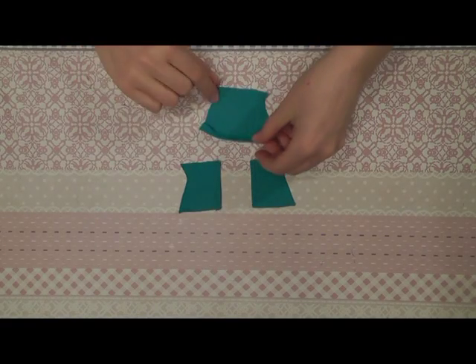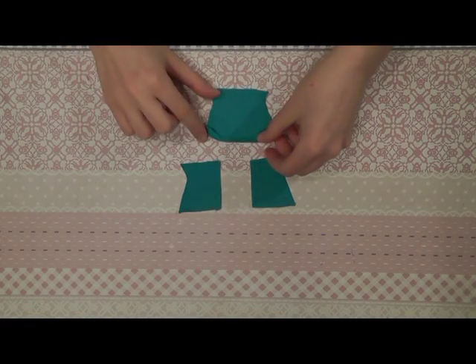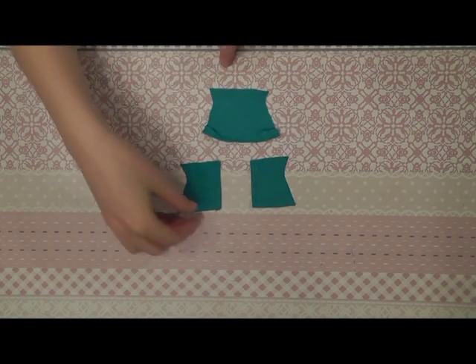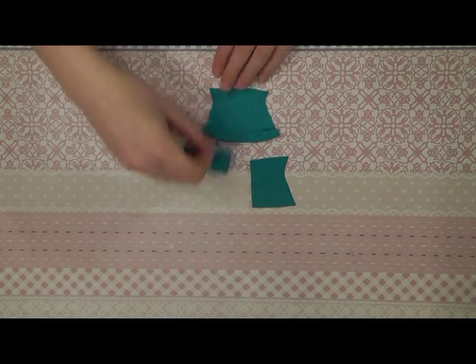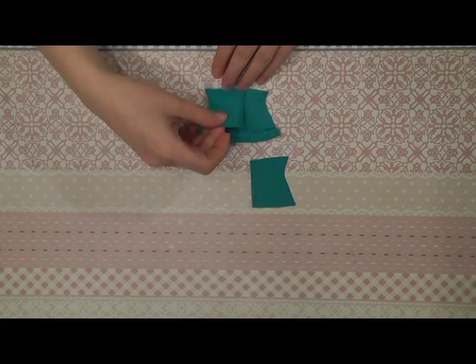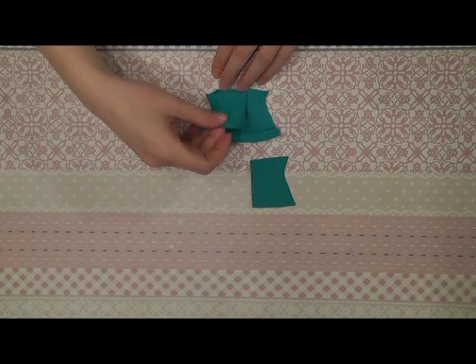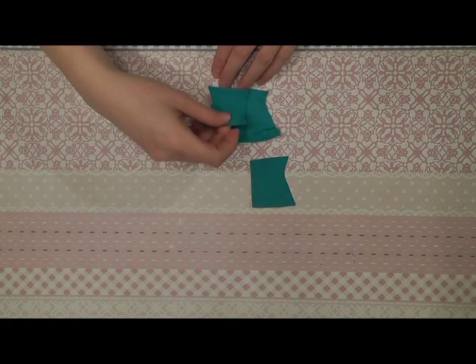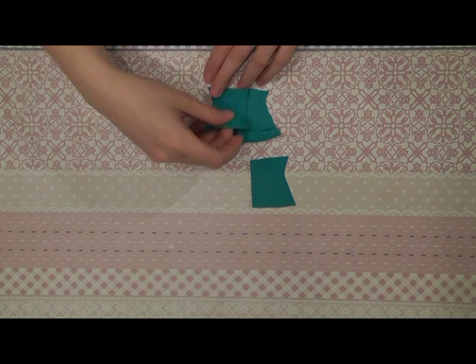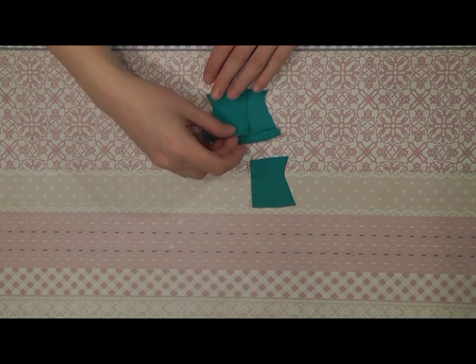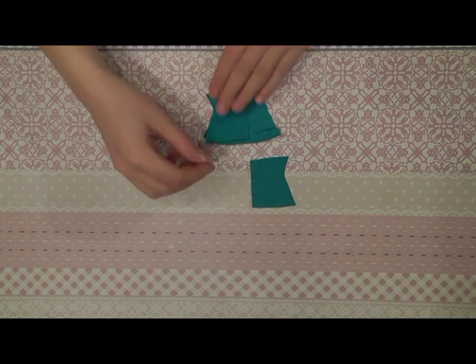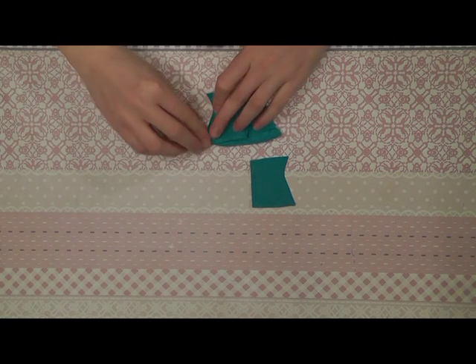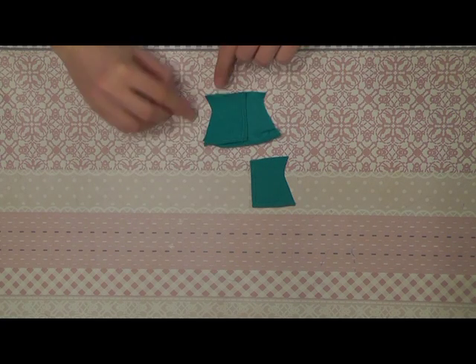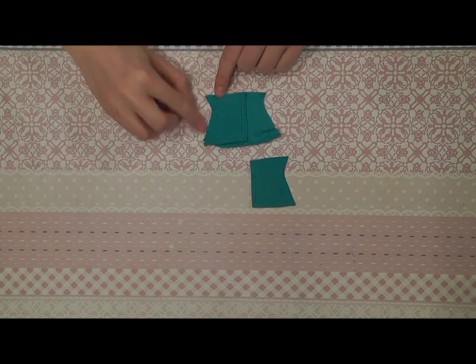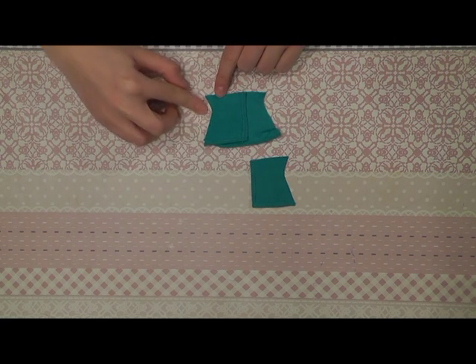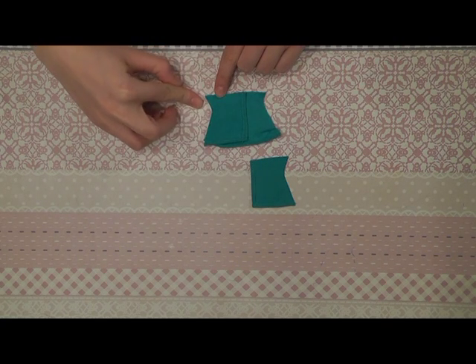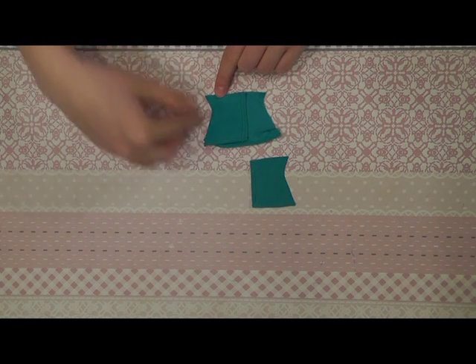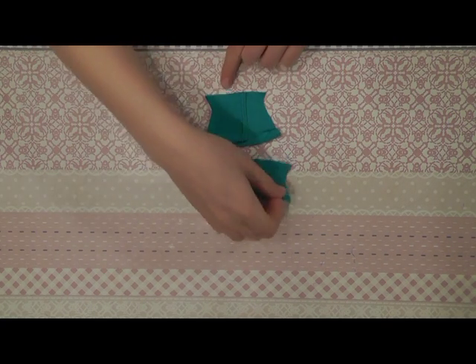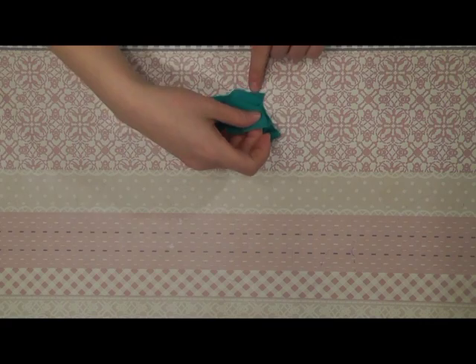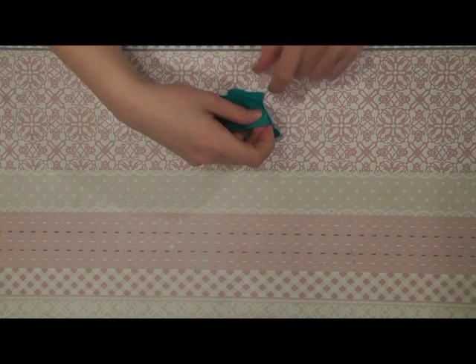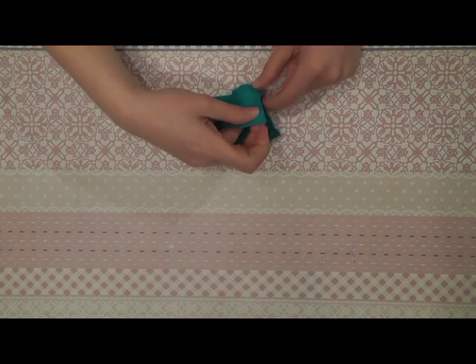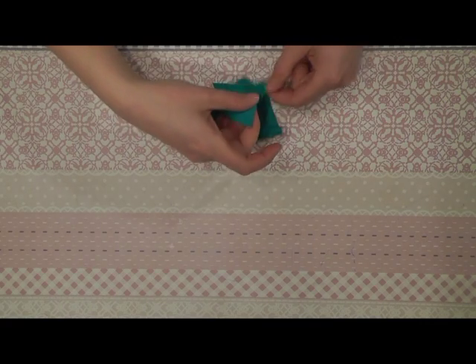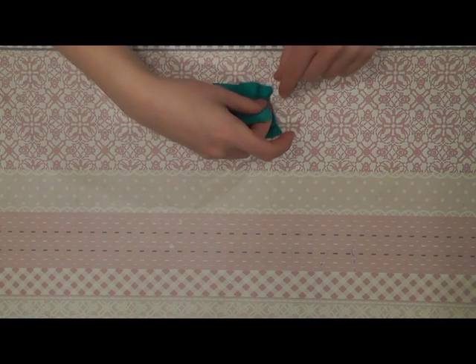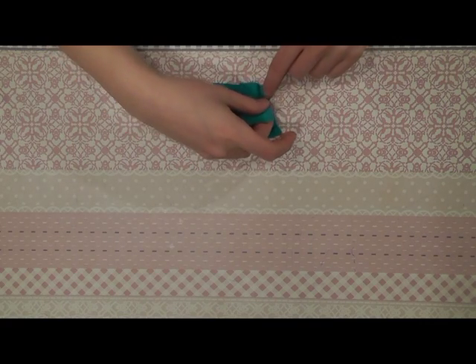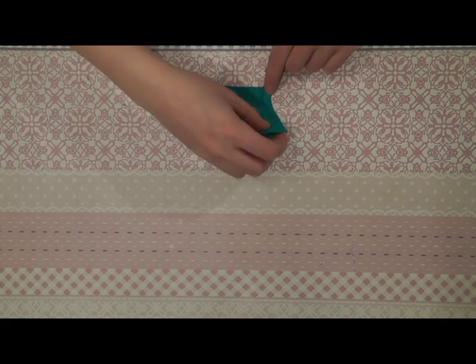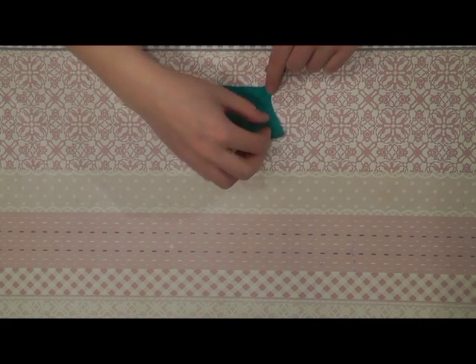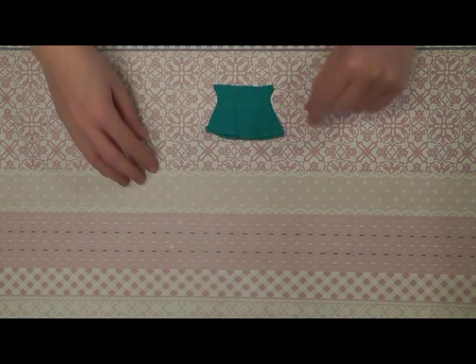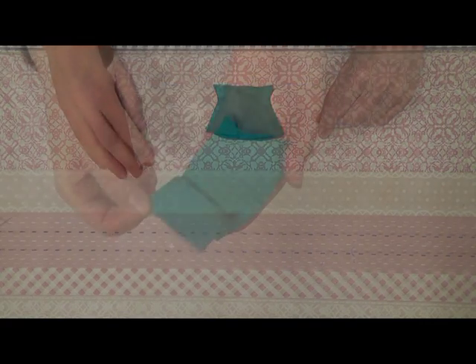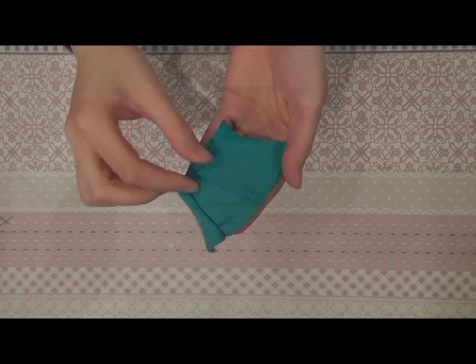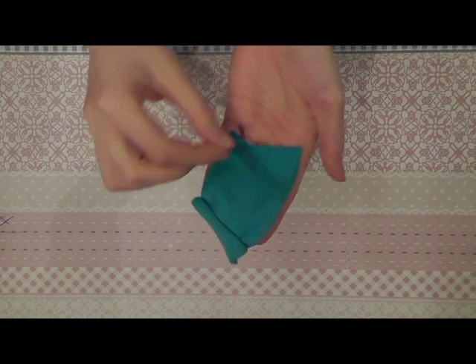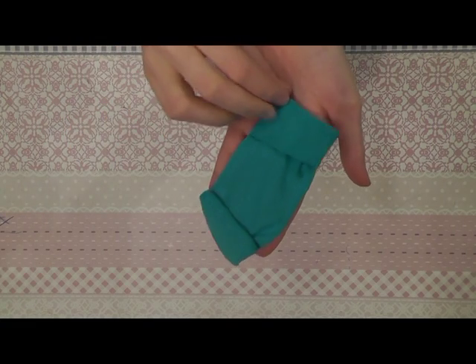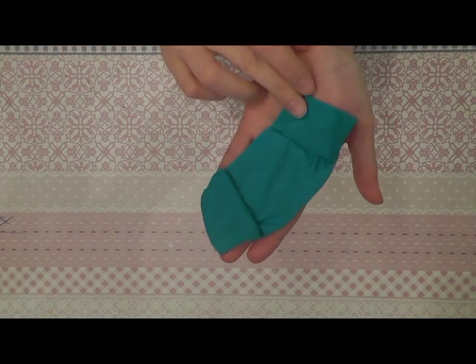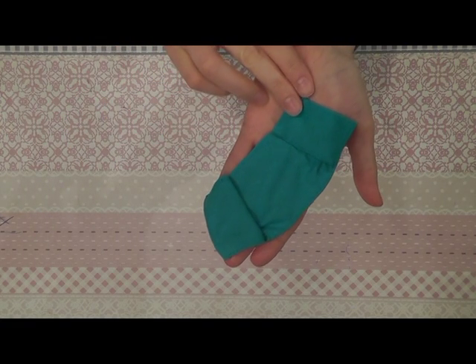Now we can sew the back parts onto the front part. Place them like this and sew it all the way together here, and you do the same on the other side. The two back parts are sewn onto the front part.